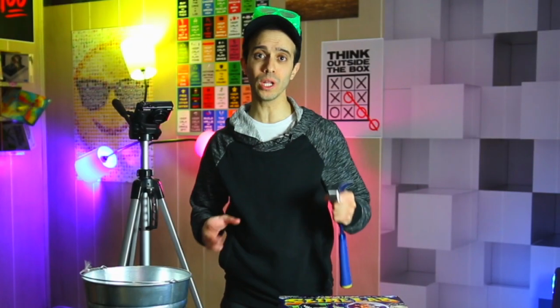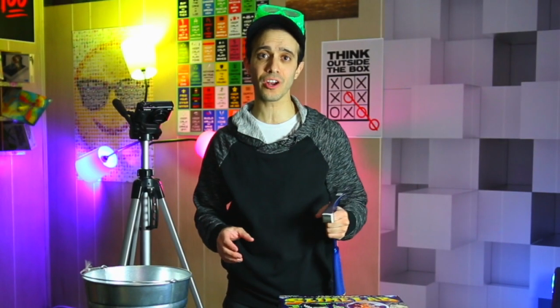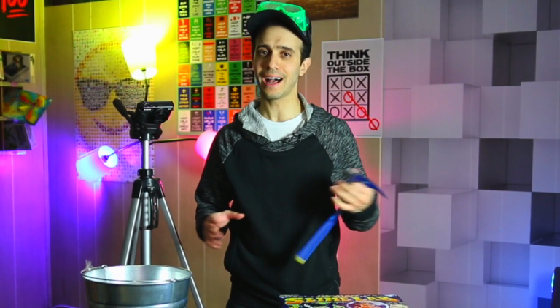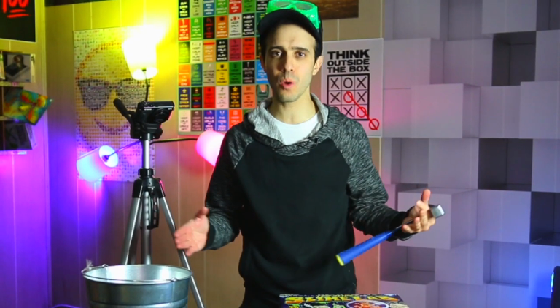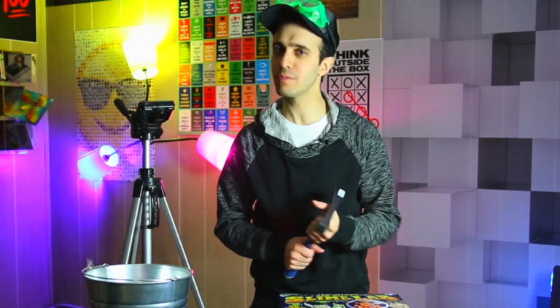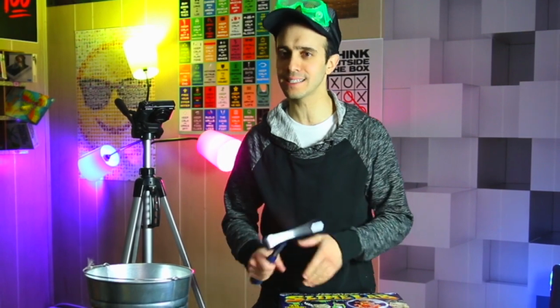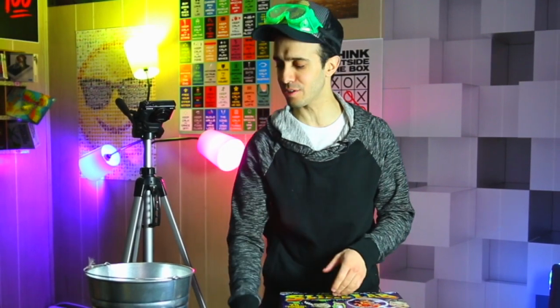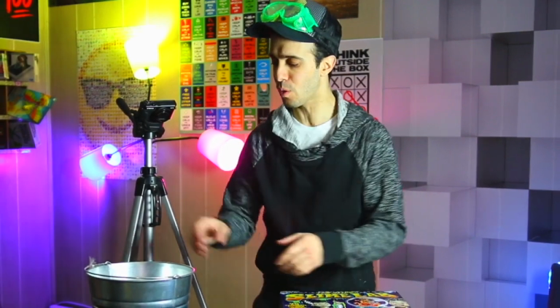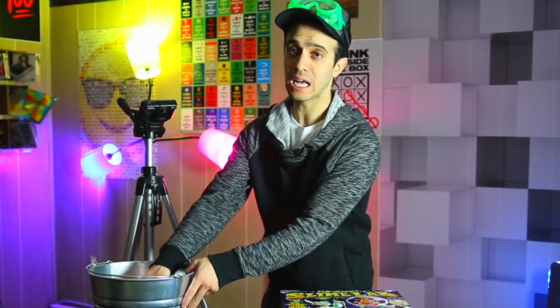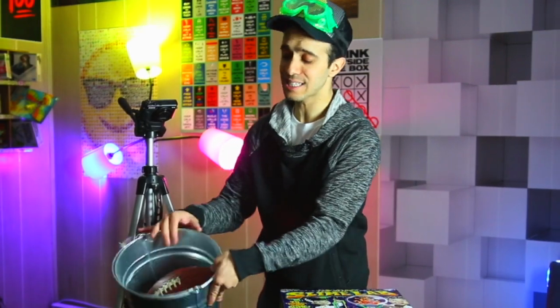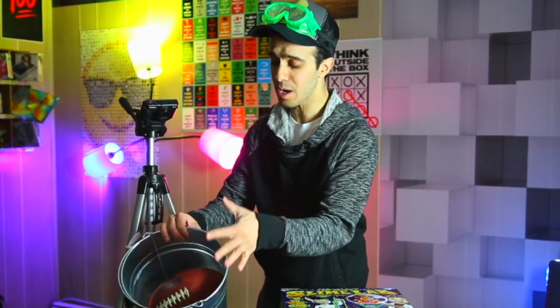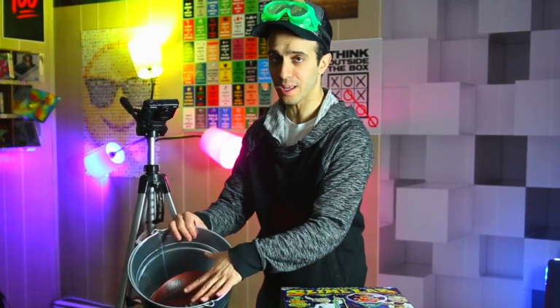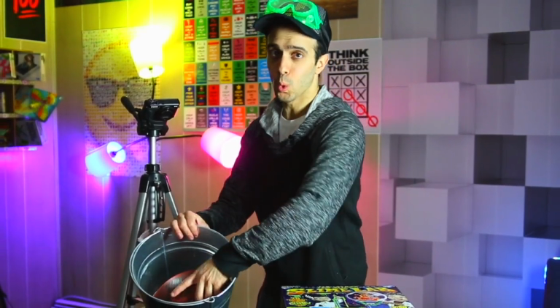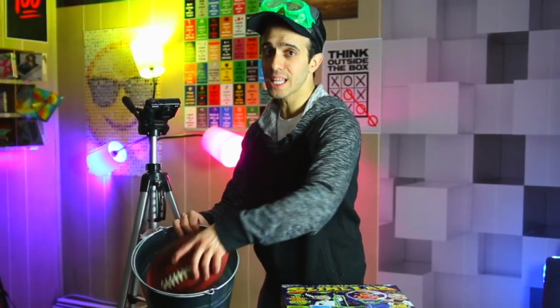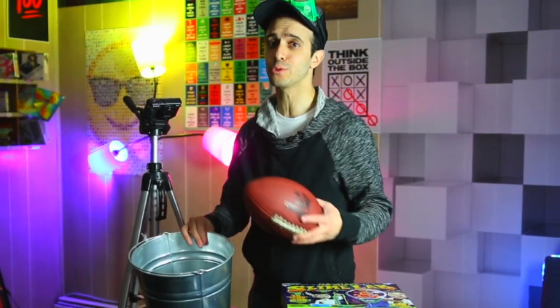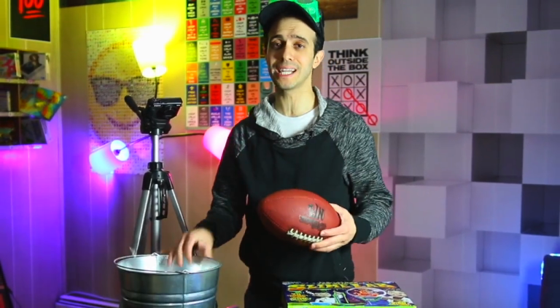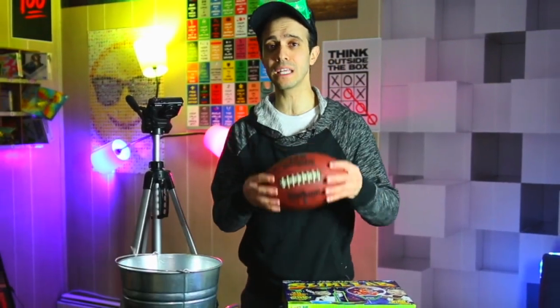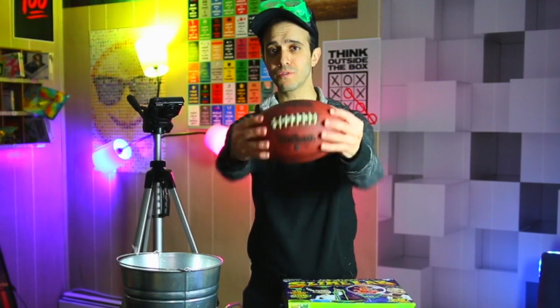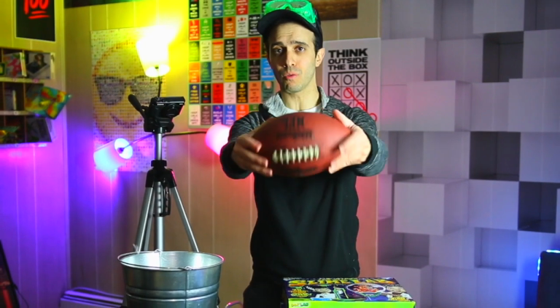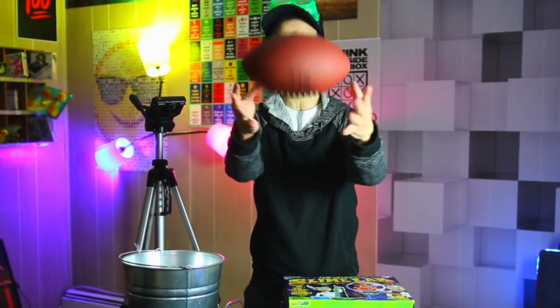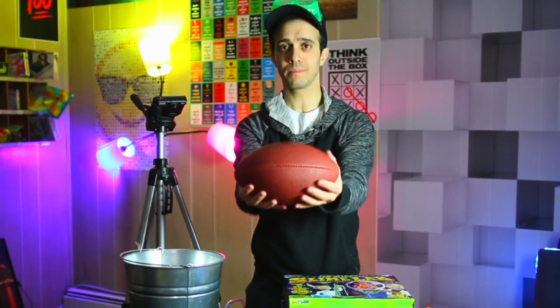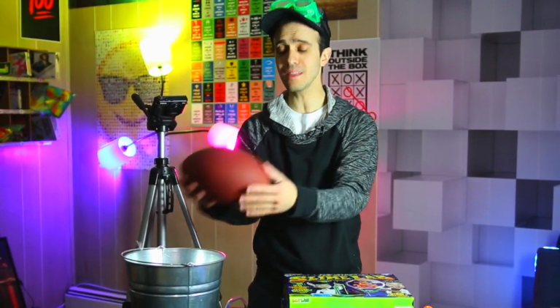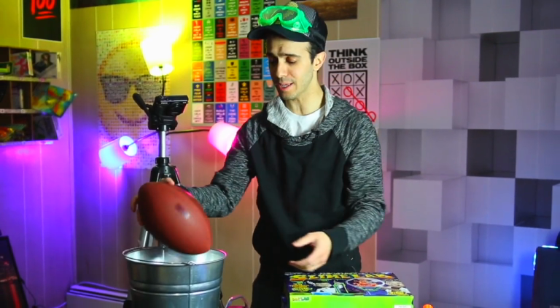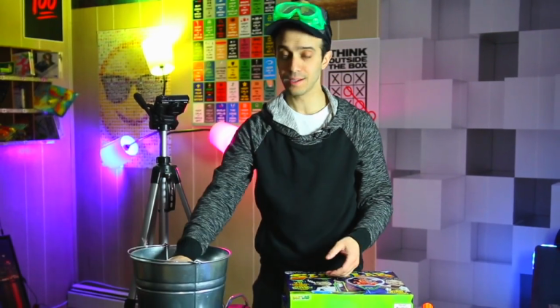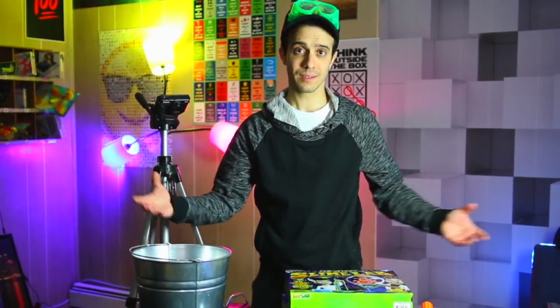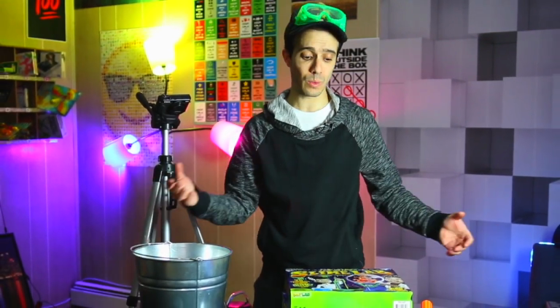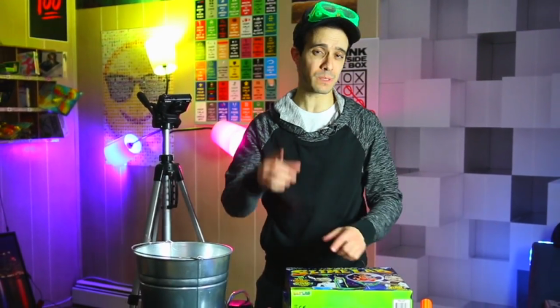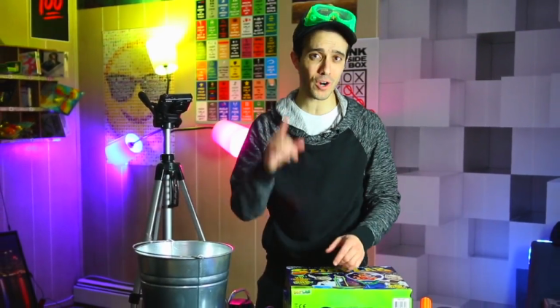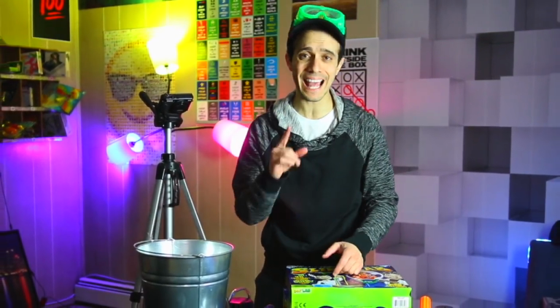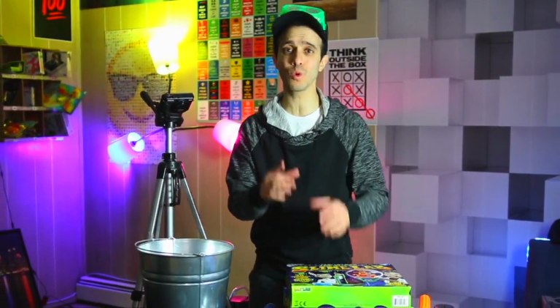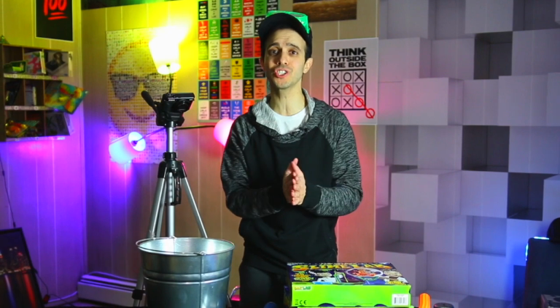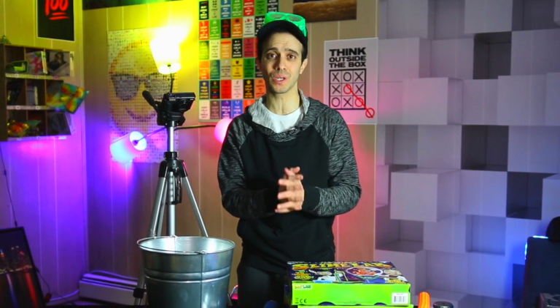Will it shatter? I don't know, but we're going to find out together. I'm going to fill this entire bucket with liquid nitrogen and leave this football right here in the bucket and then we'll see what happens. But first, I have to apologize to you guys.